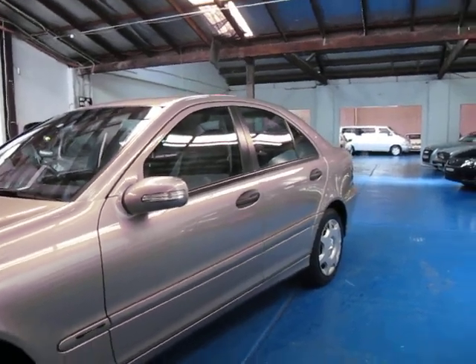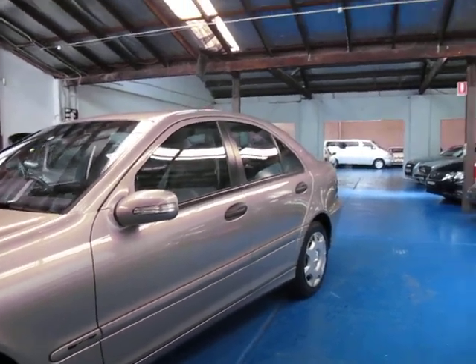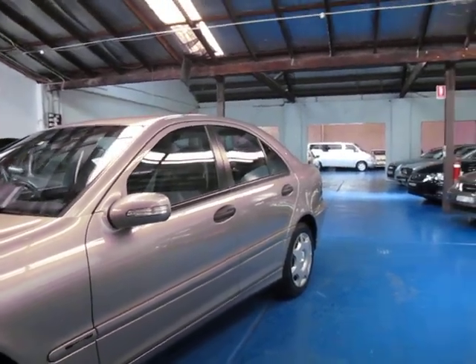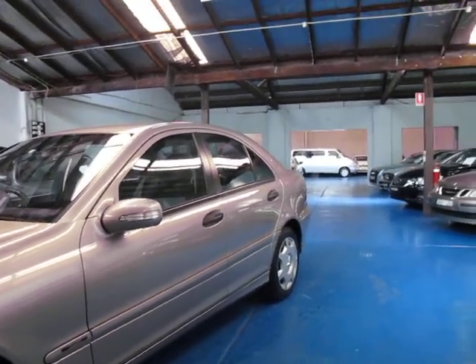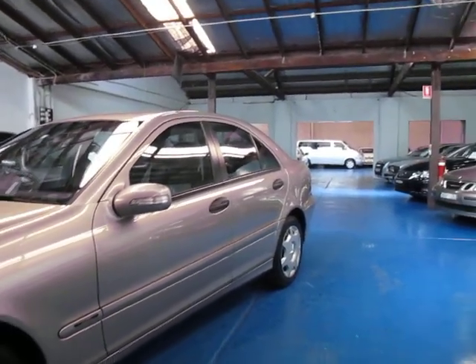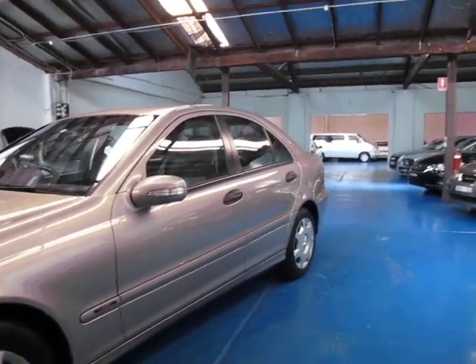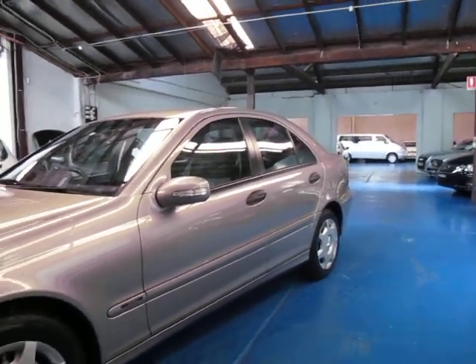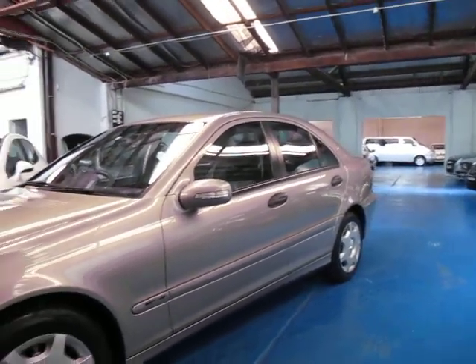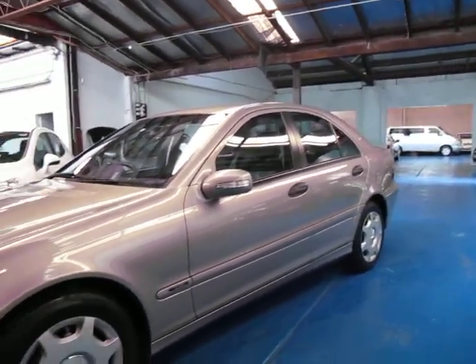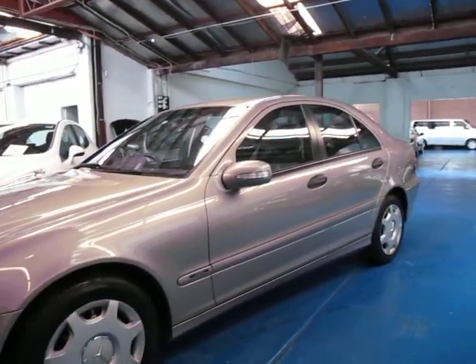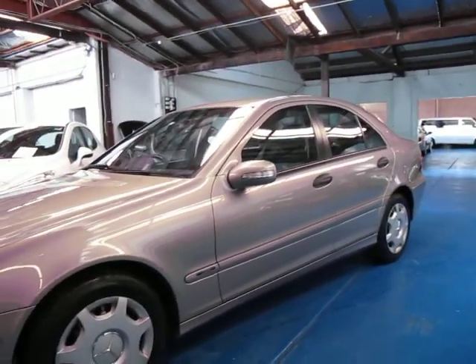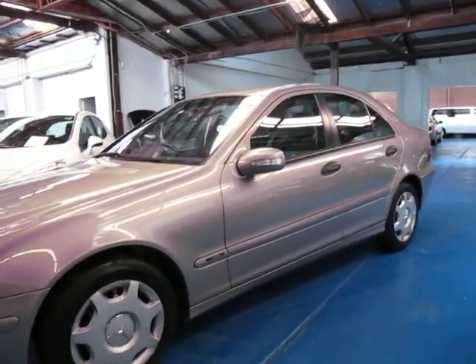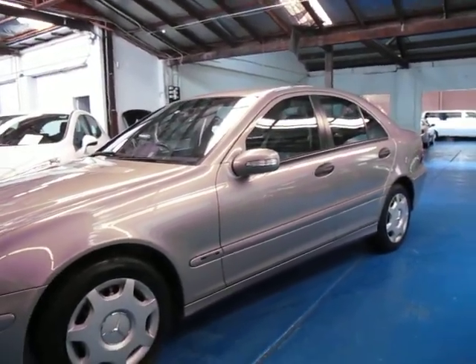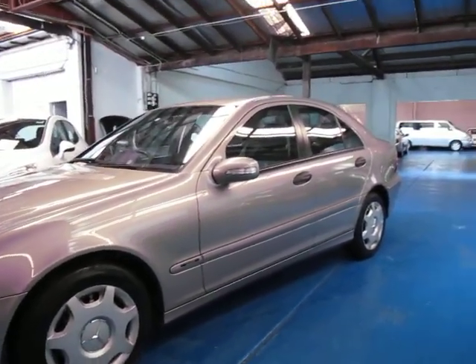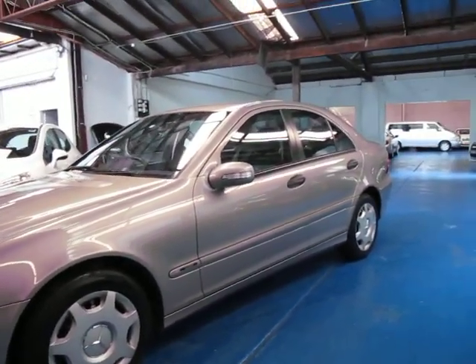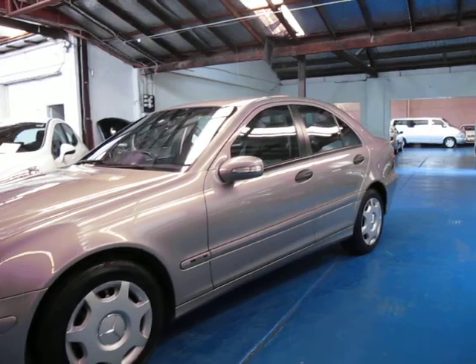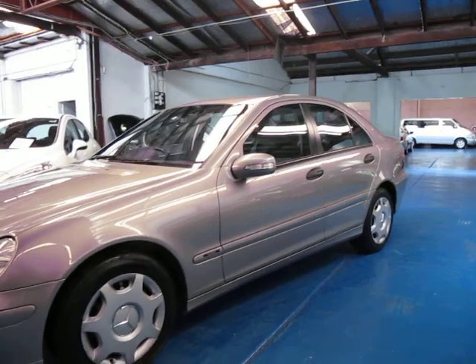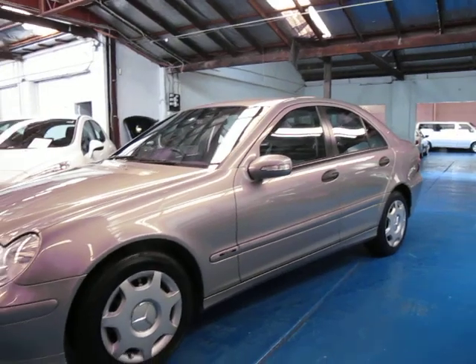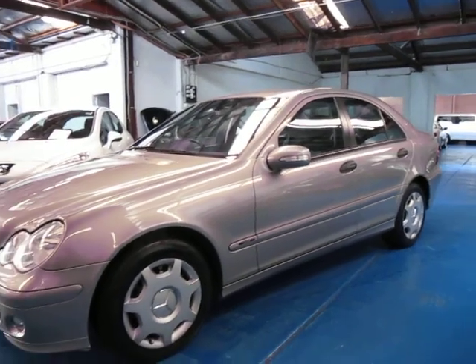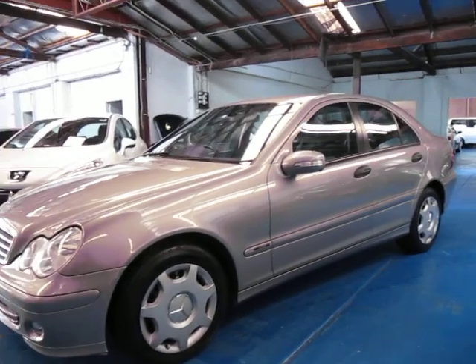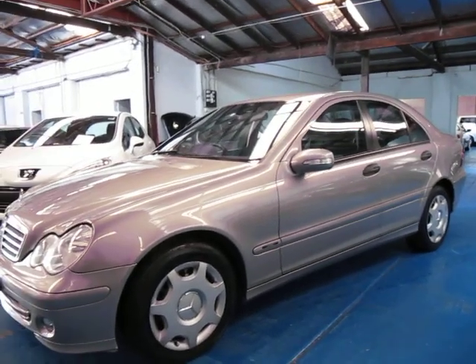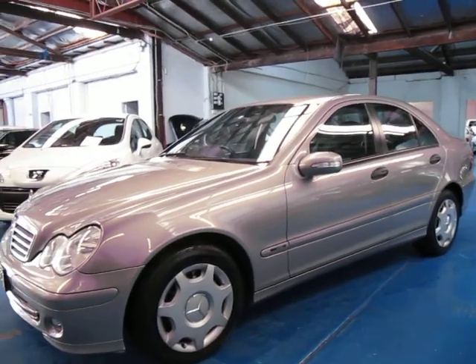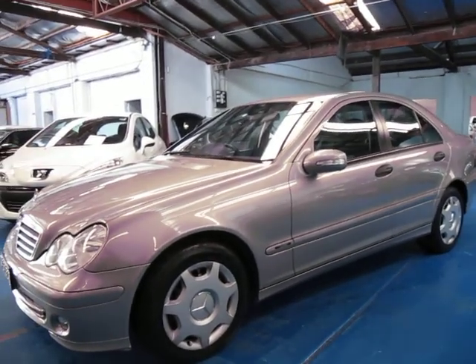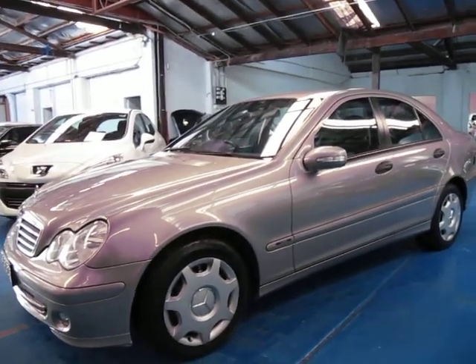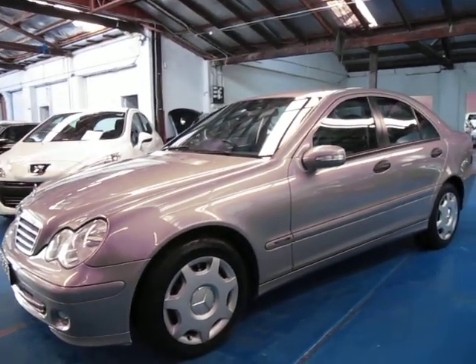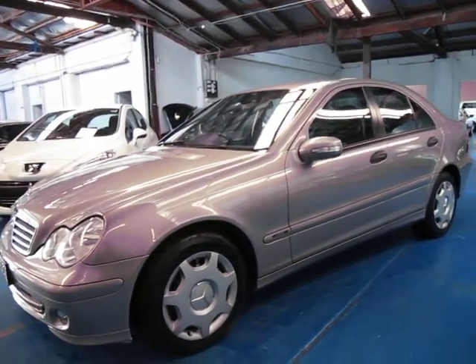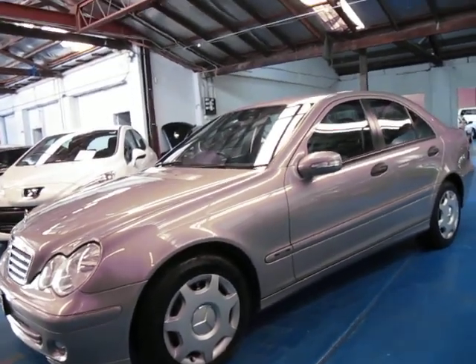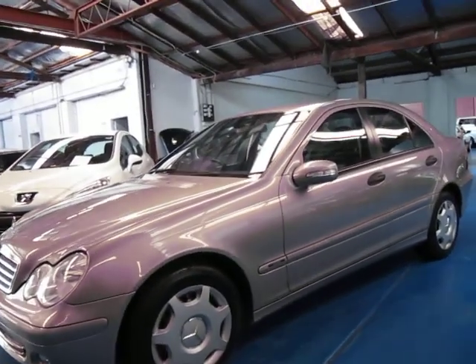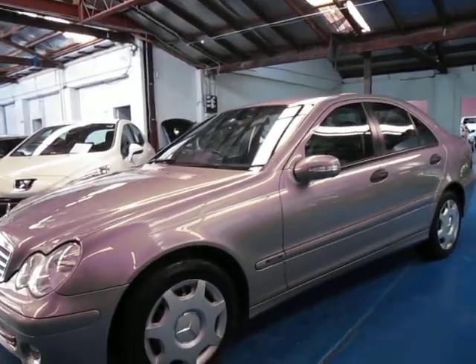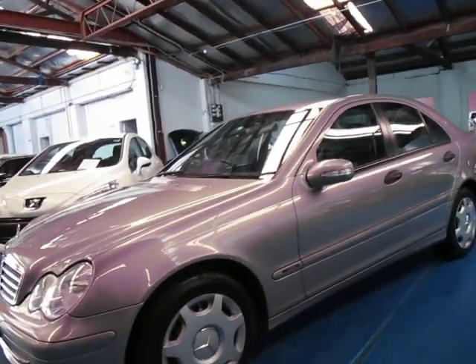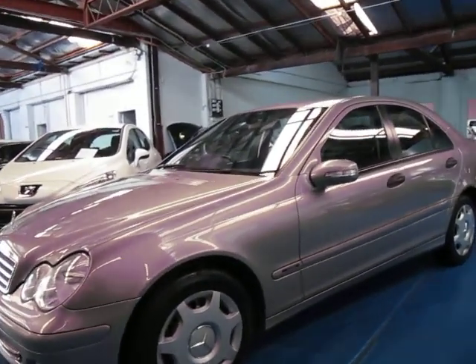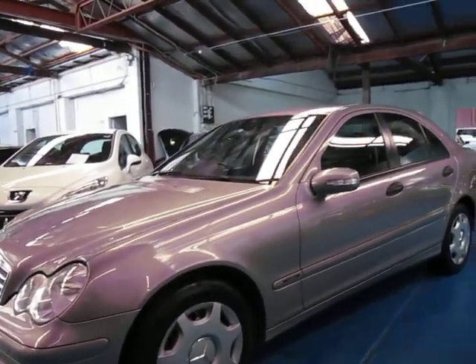So if you are looking for a C-class Mercedes-Benz of this vintage, come and have a look at this one. Take it for a drive — you're certainly not going to be disappointed. It really is a lovely car.